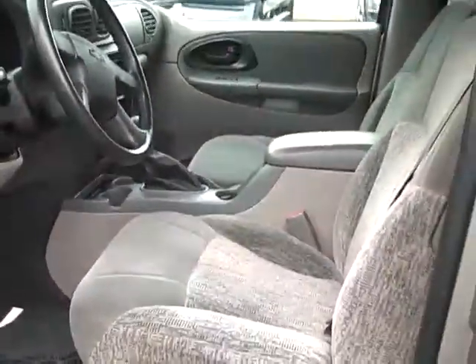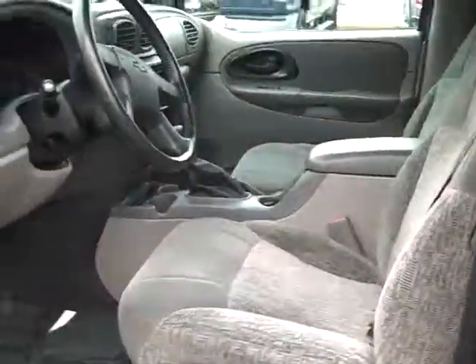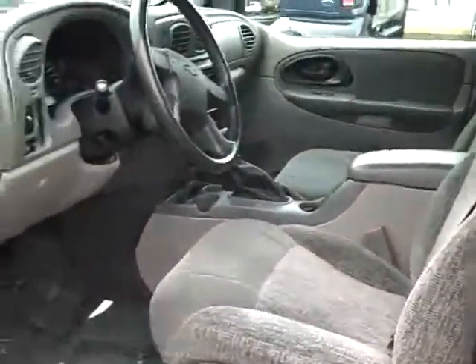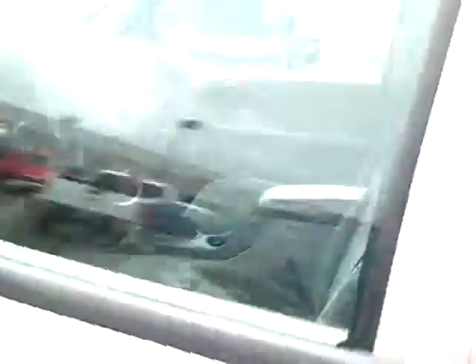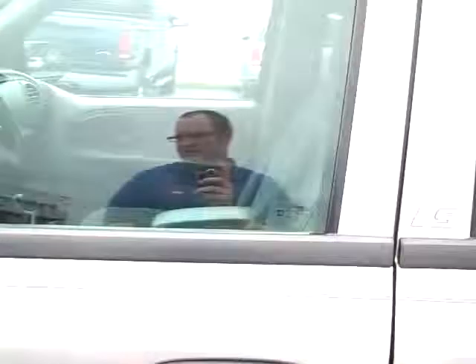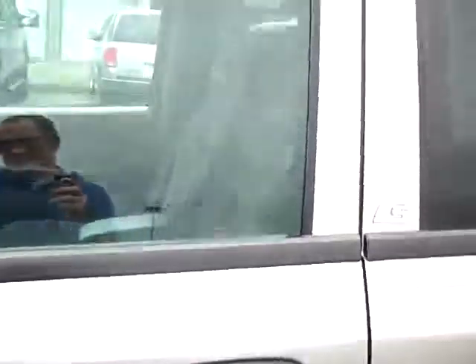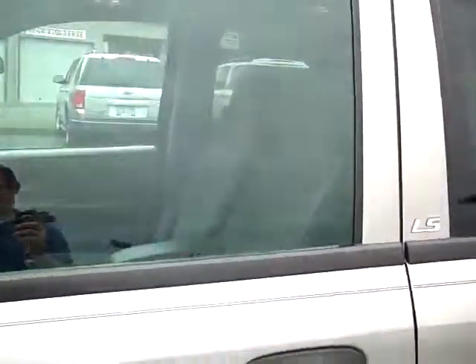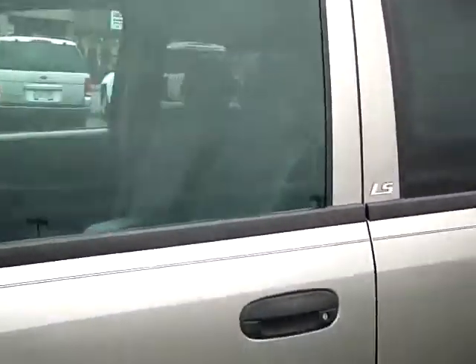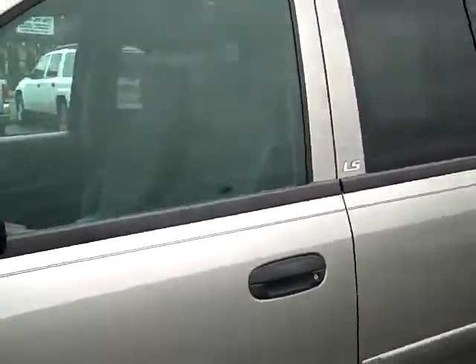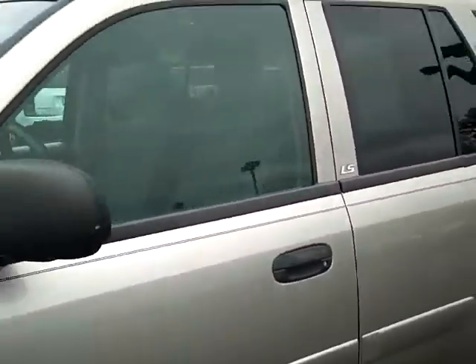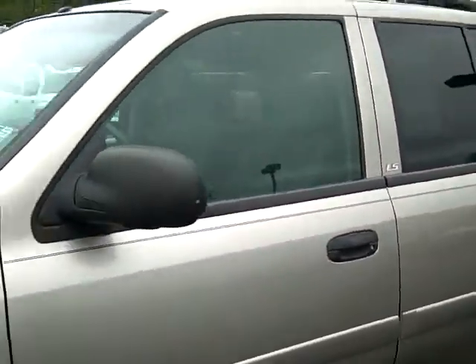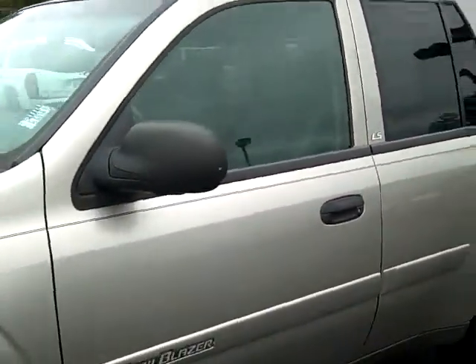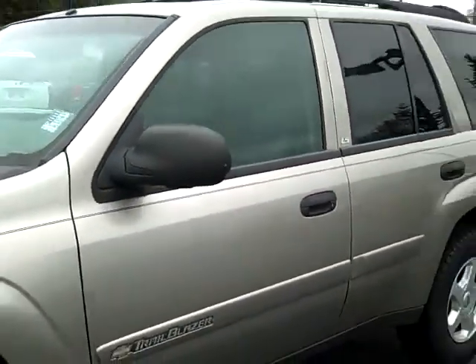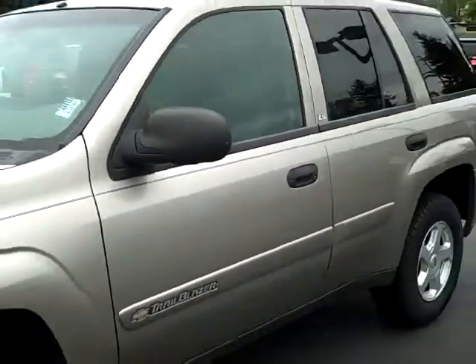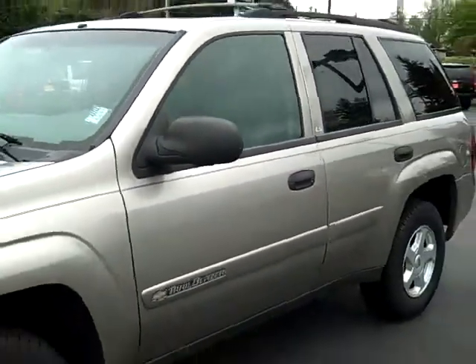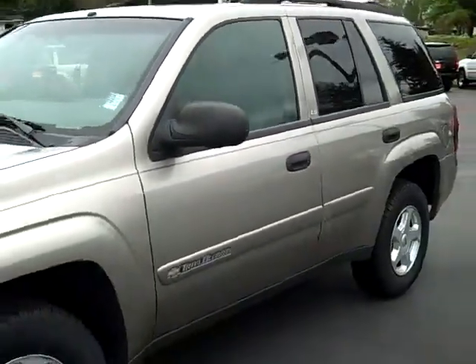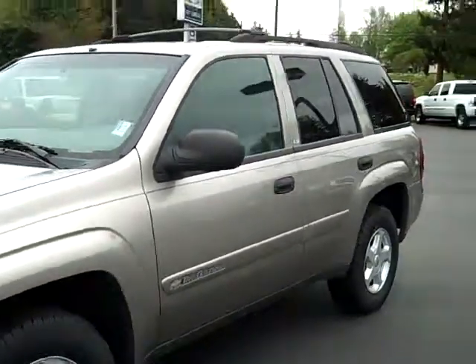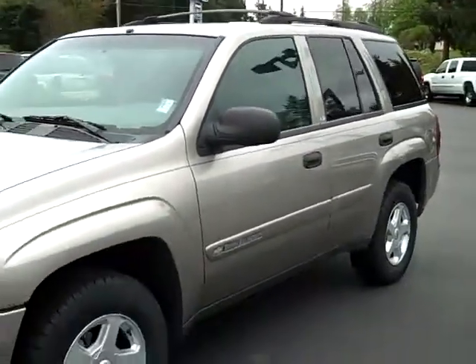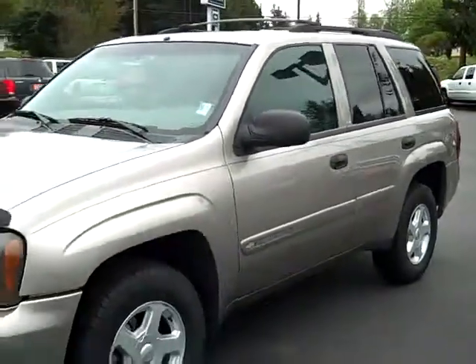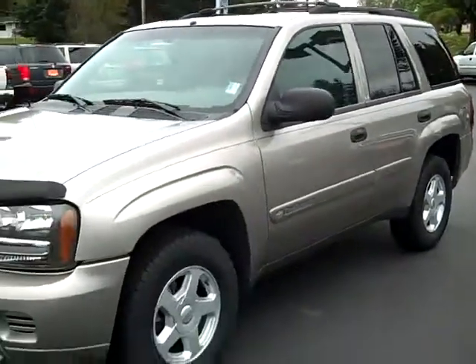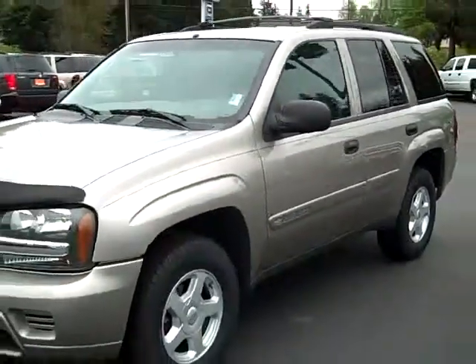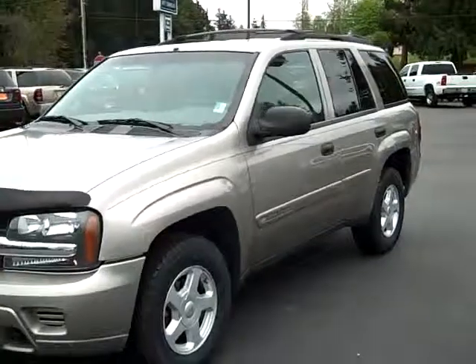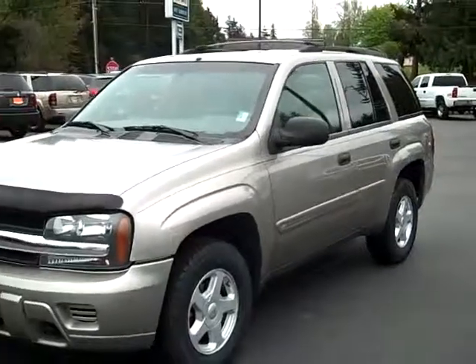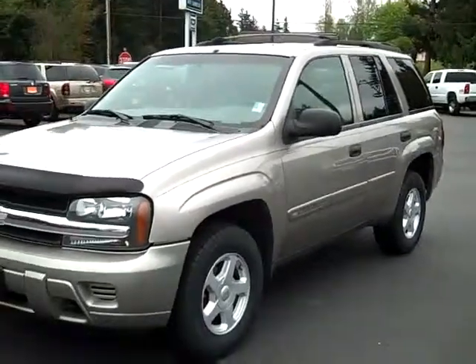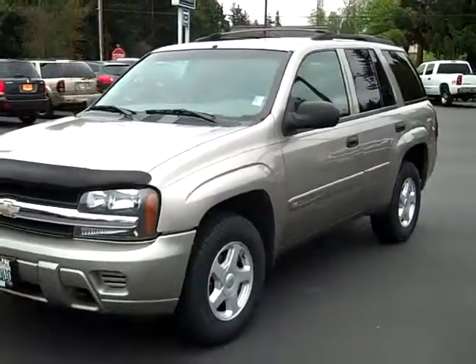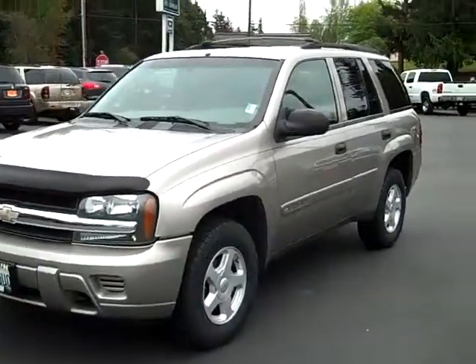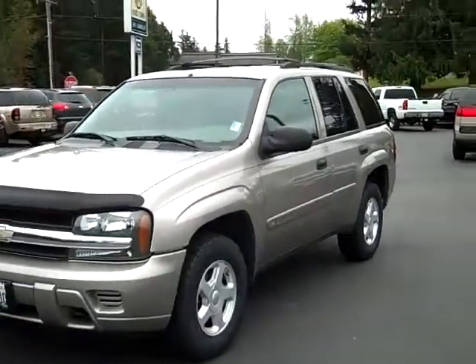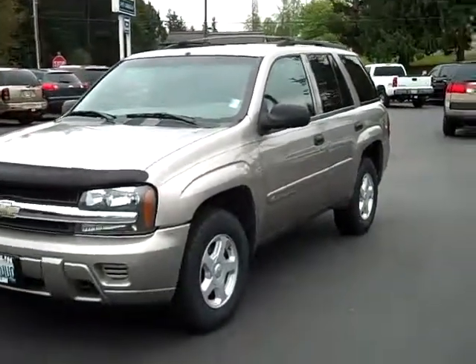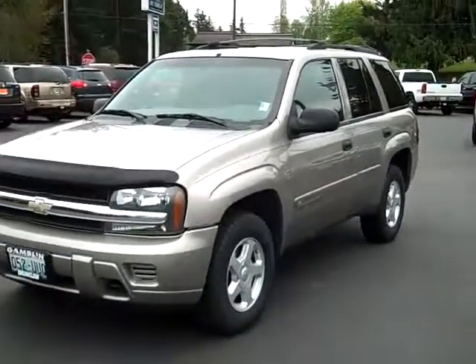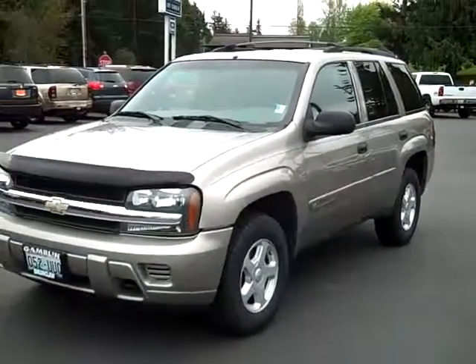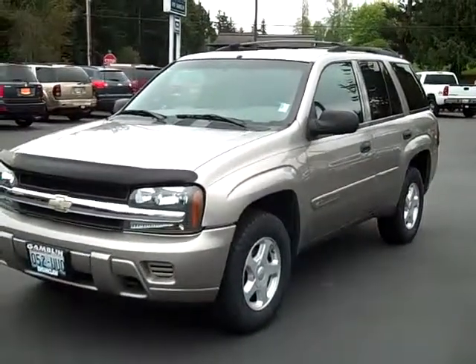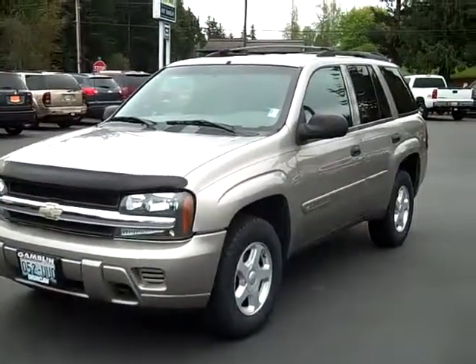So check out this Trailblazer — many more of our SUVs online at www.GambleMotors.com or give us a call at 888-895-564.